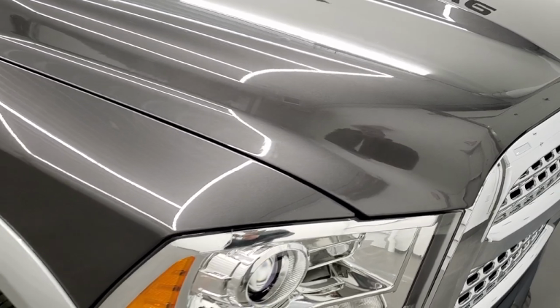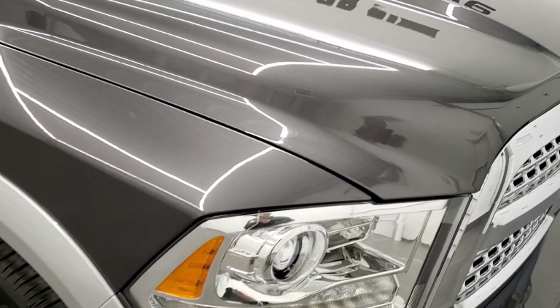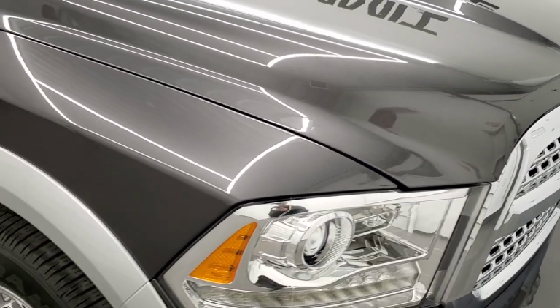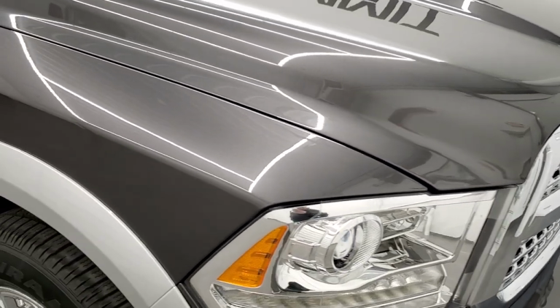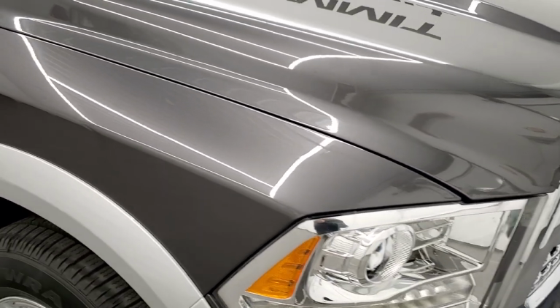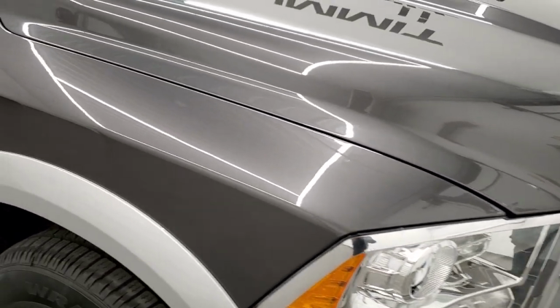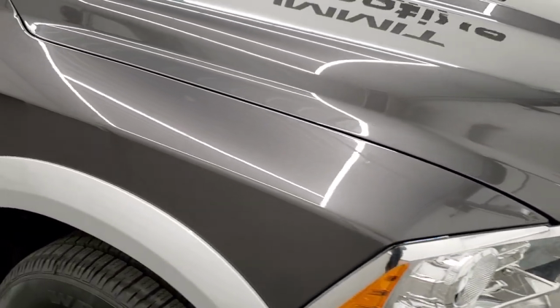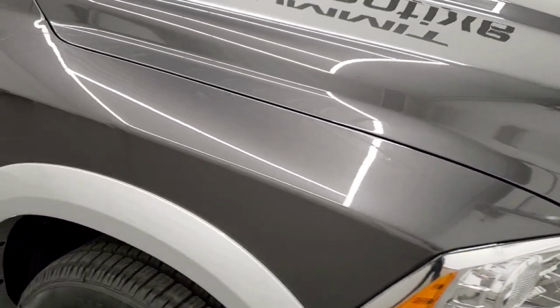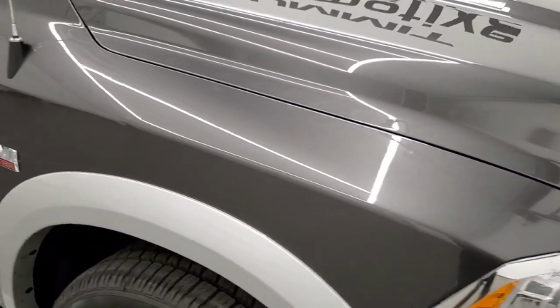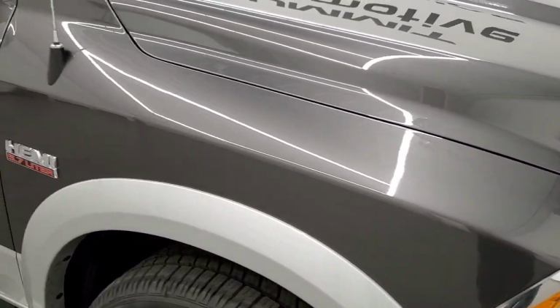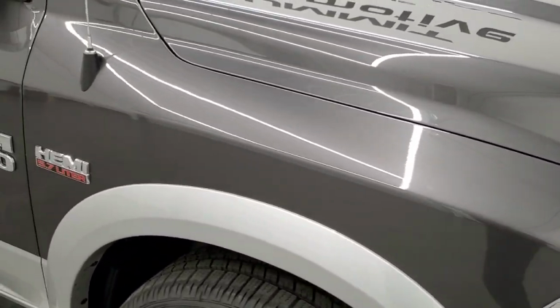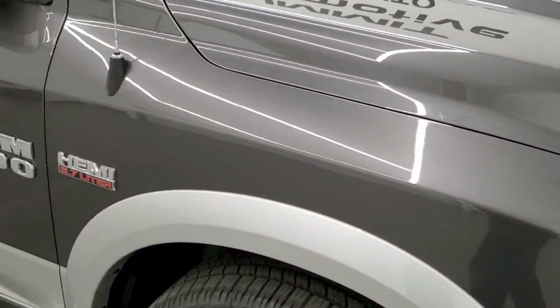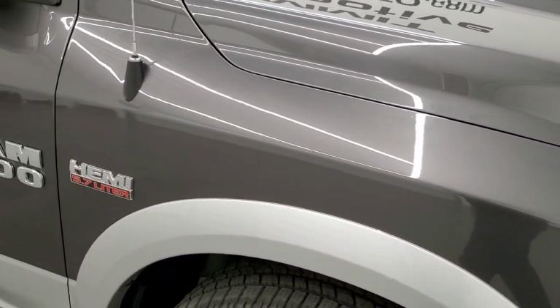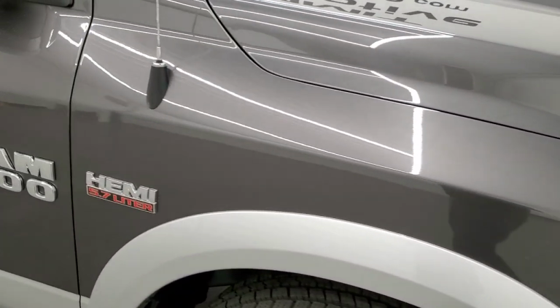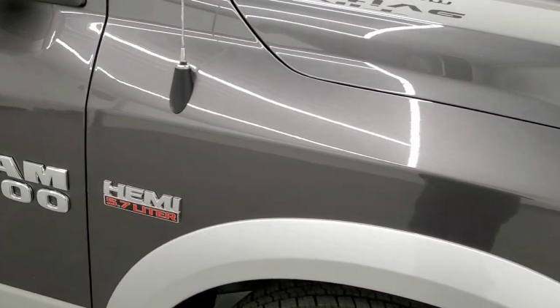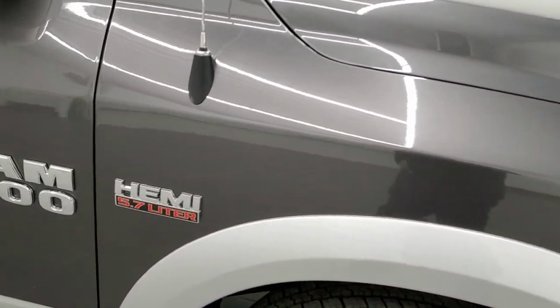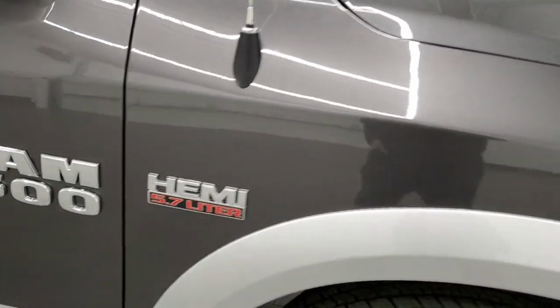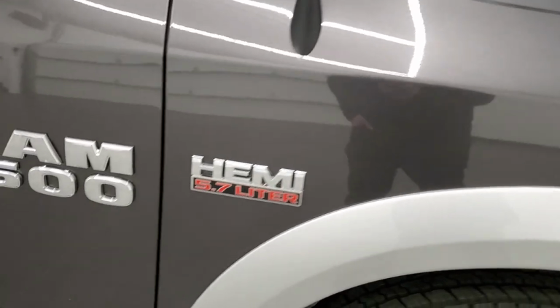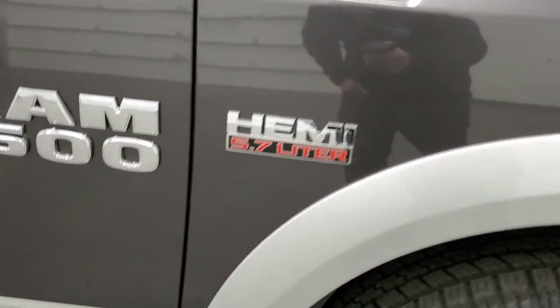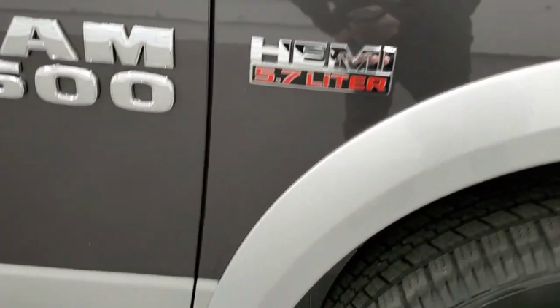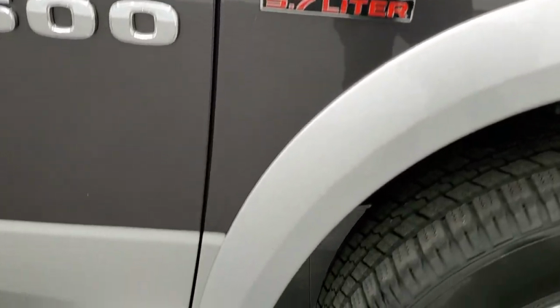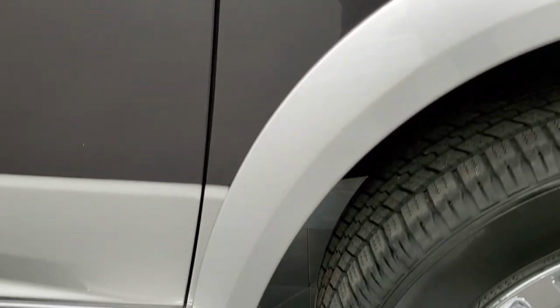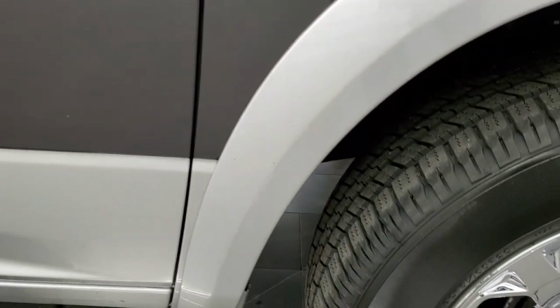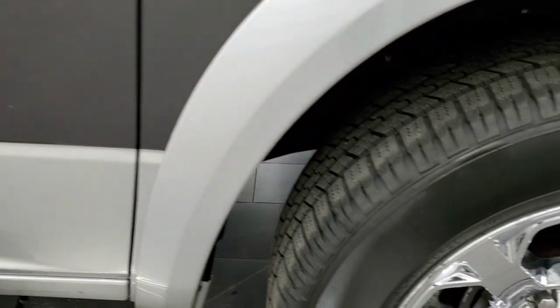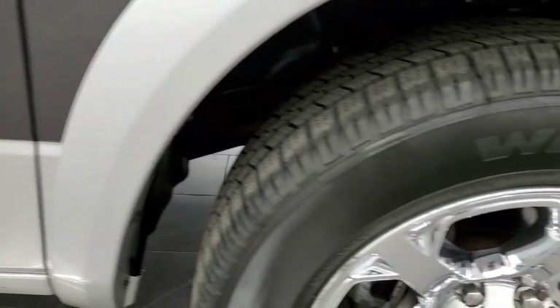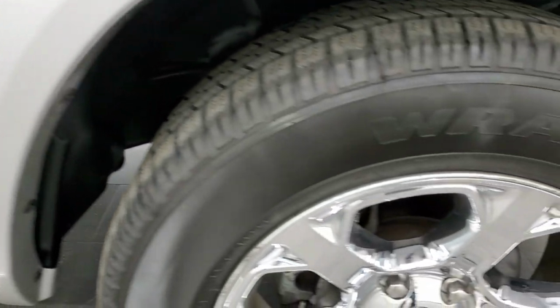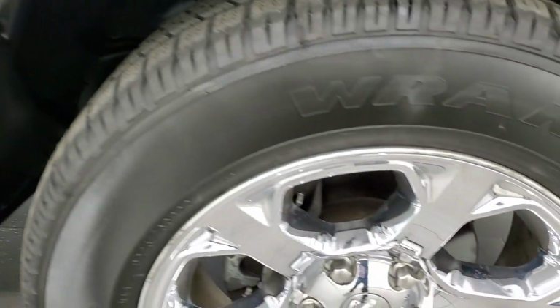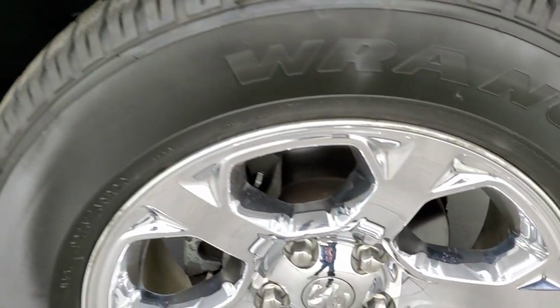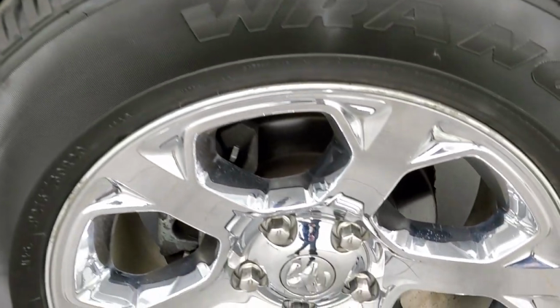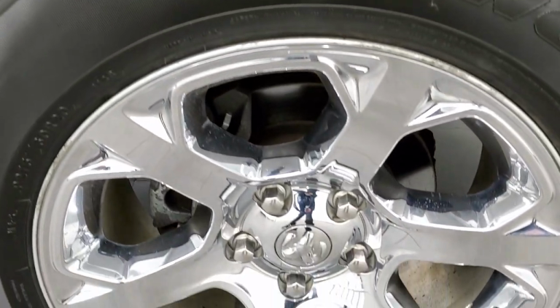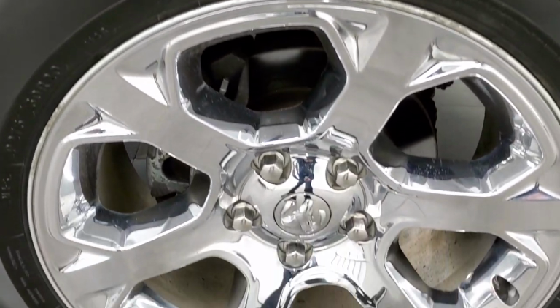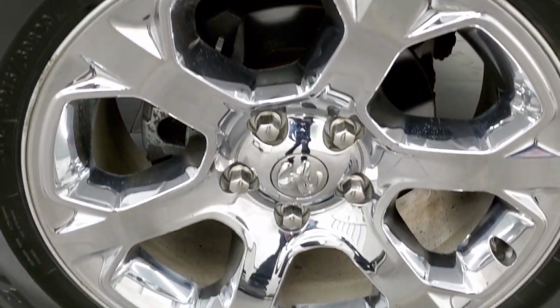Headlight lenses are nice and clear. The passenger side front fender is in great shape as well — no dents or dings on that. And the passenger side rim has no scuffs or scrapes.